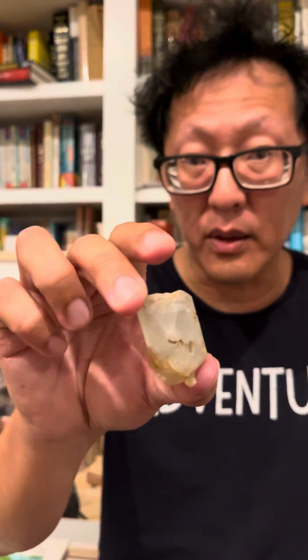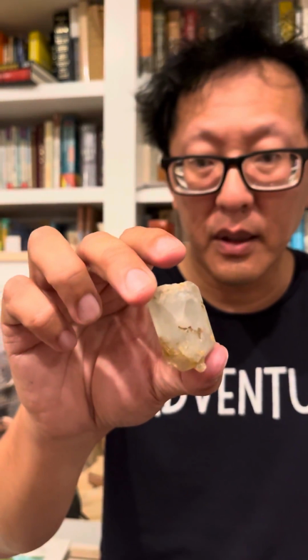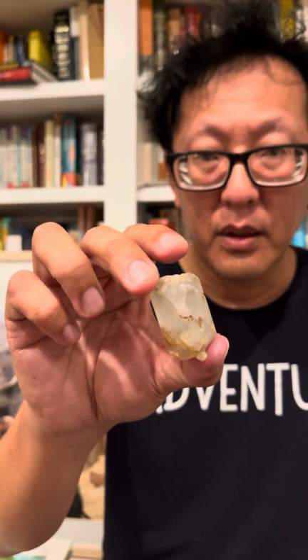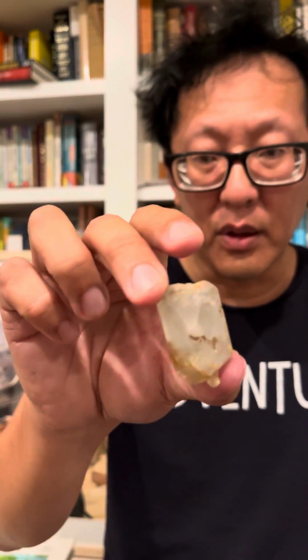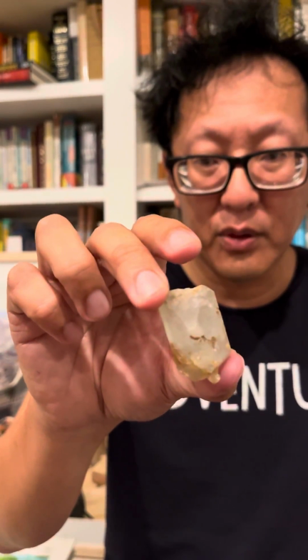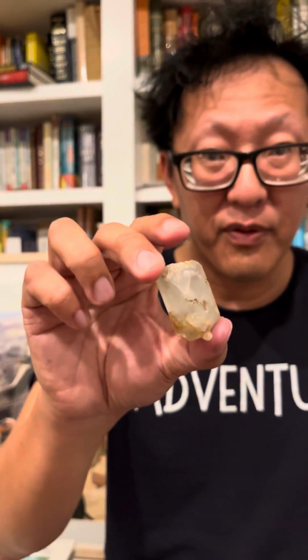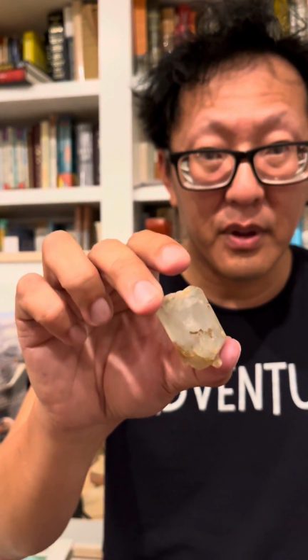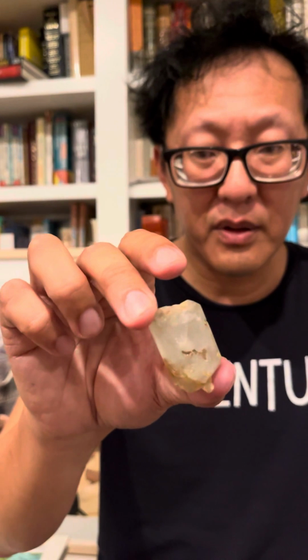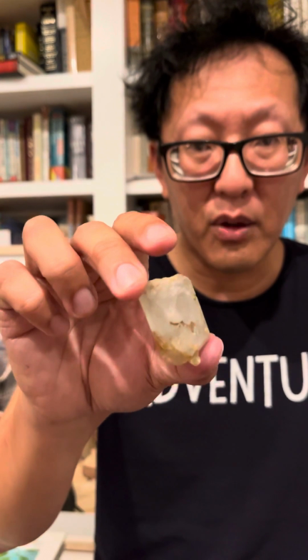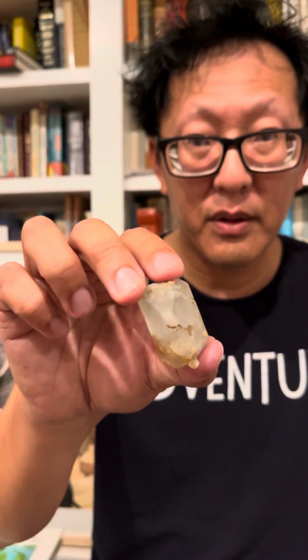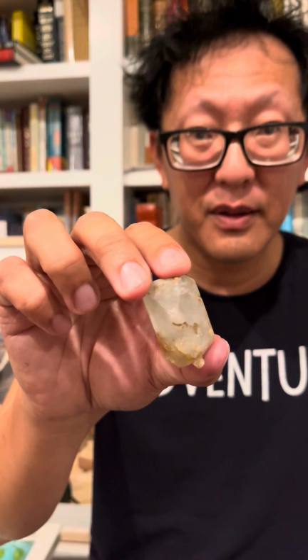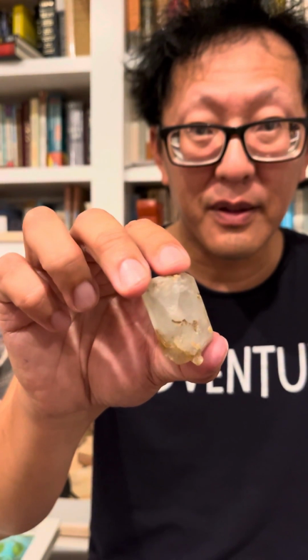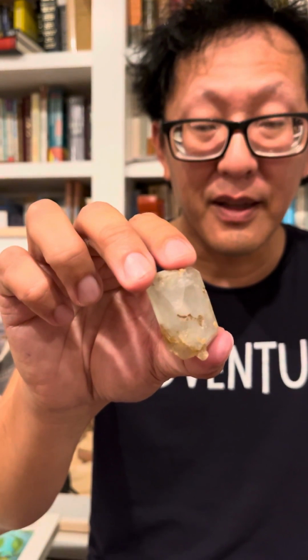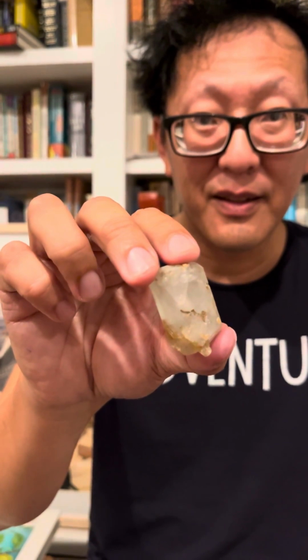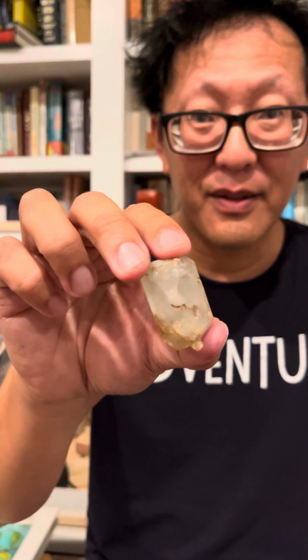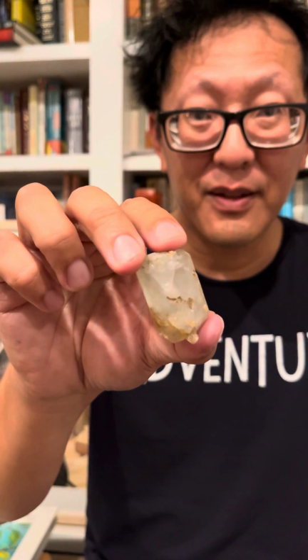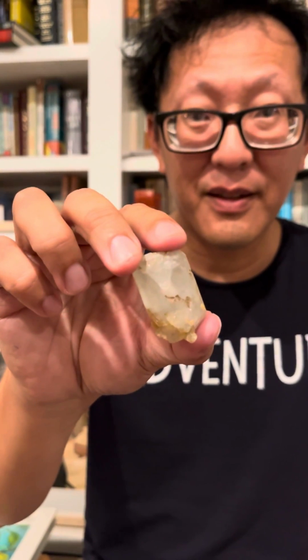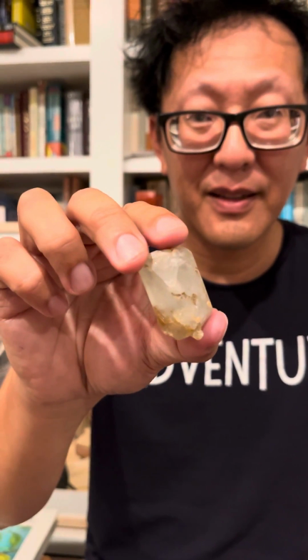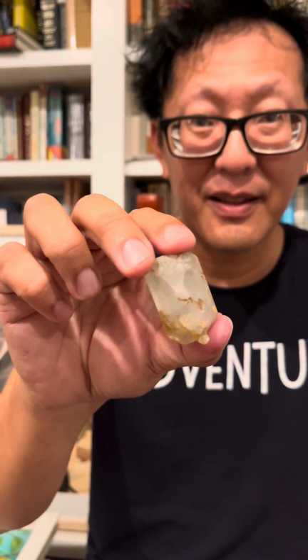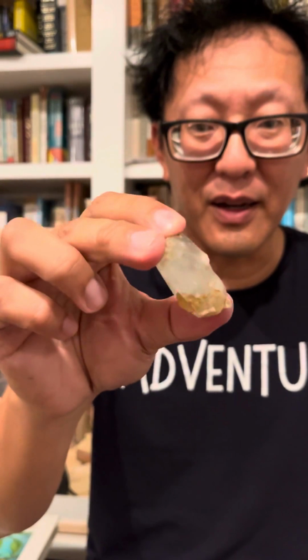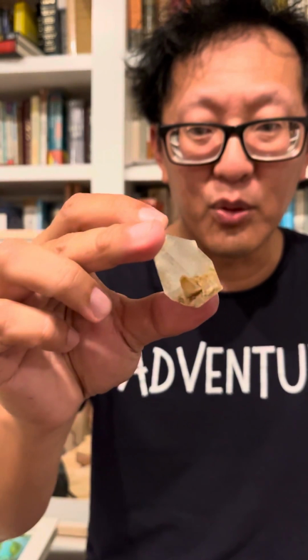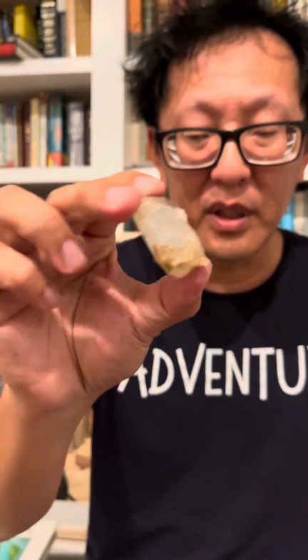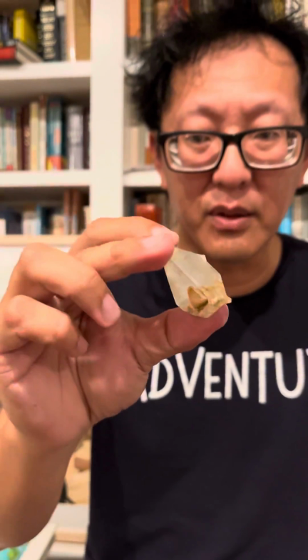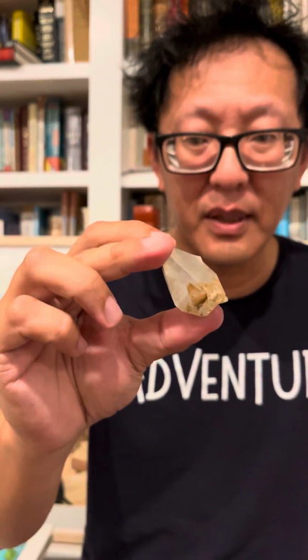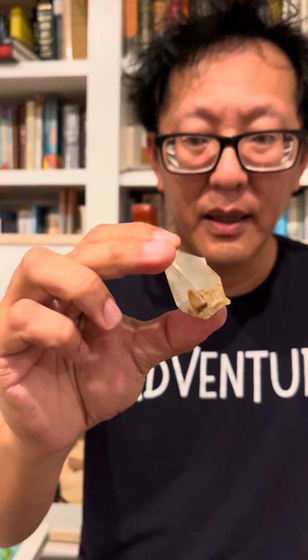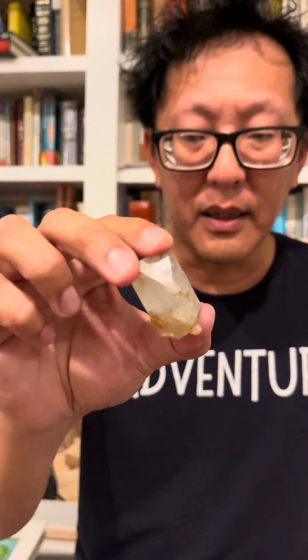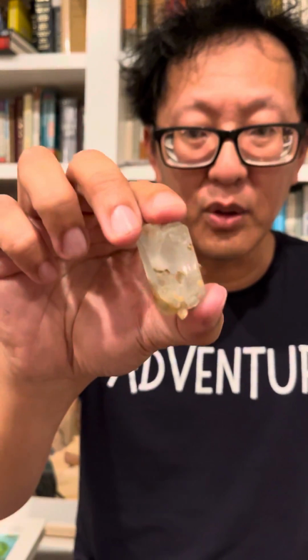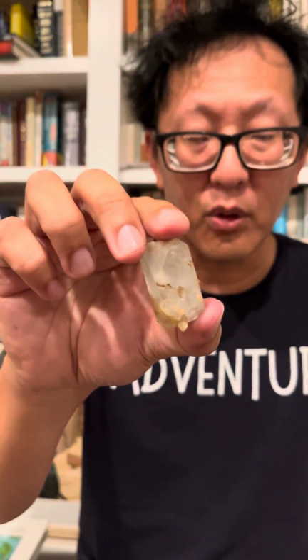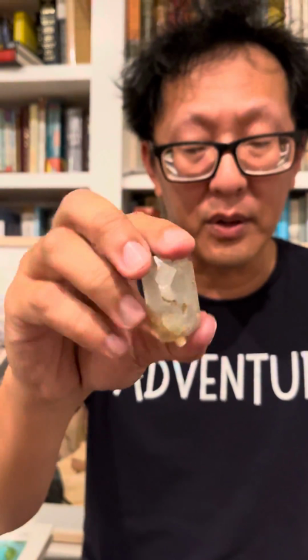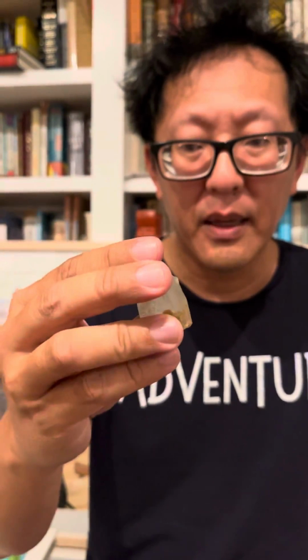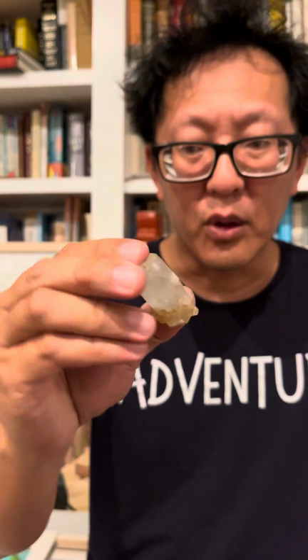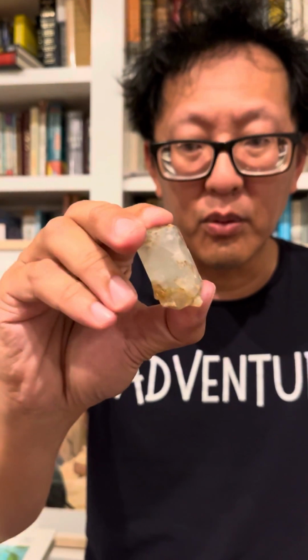Are there other minerals that have hardnesses of eight or higher? Yes — diamond and ruby. Well, this is not a diamond, and it's not a ruby or corundum, so we're pretty good if we can determine it has a hardness of eight.